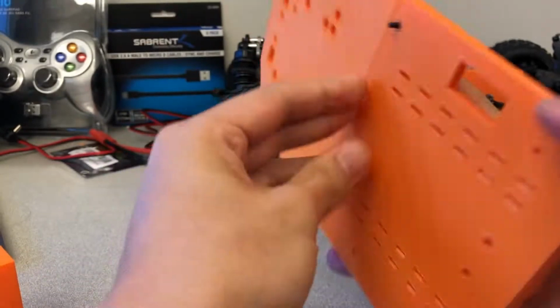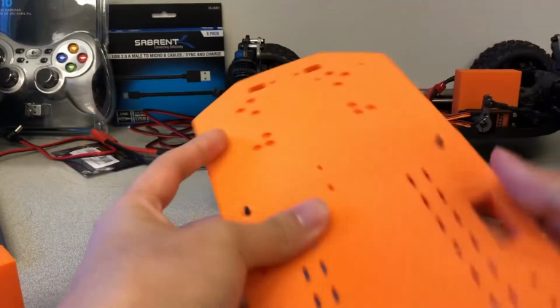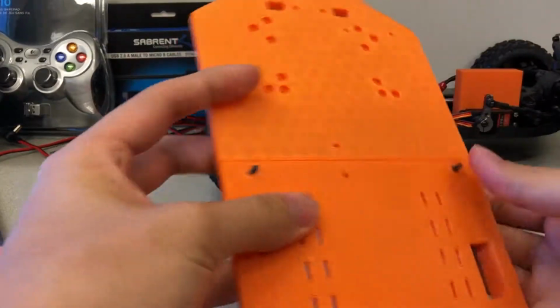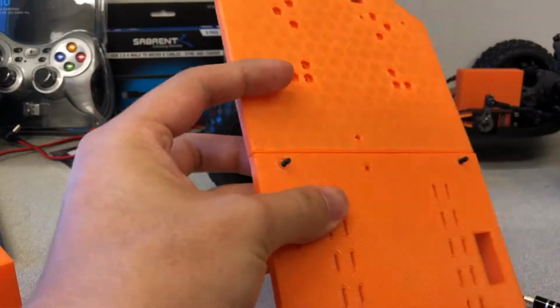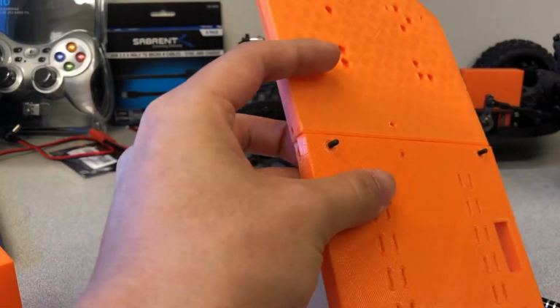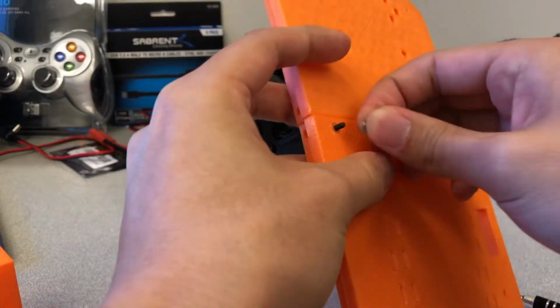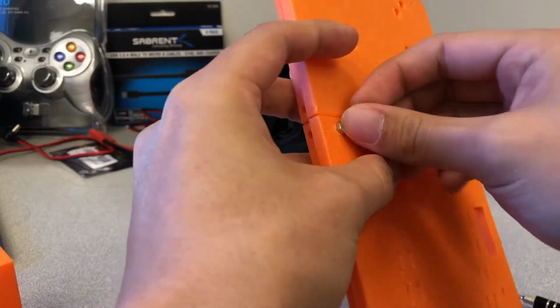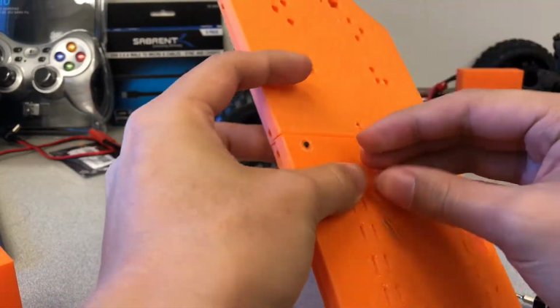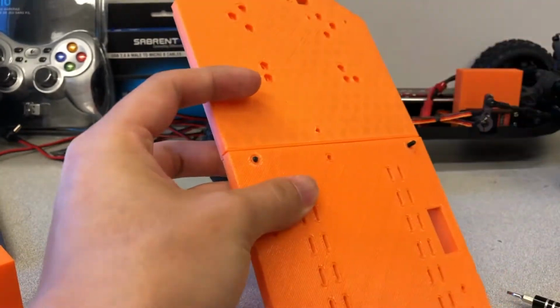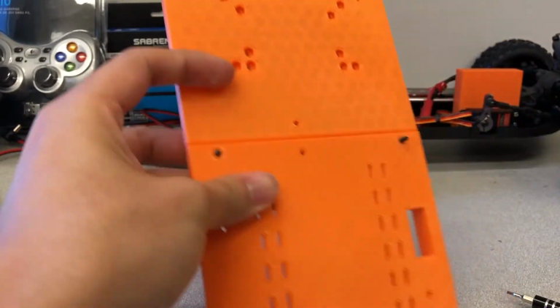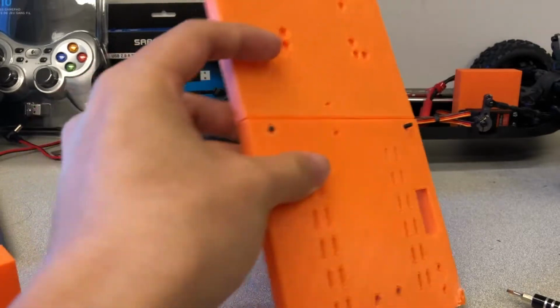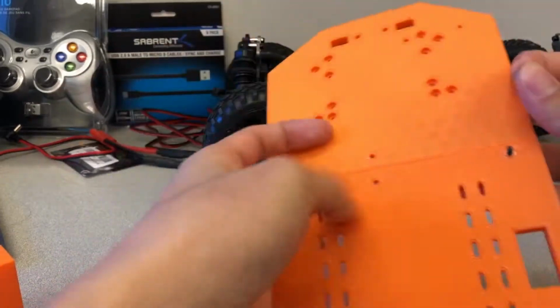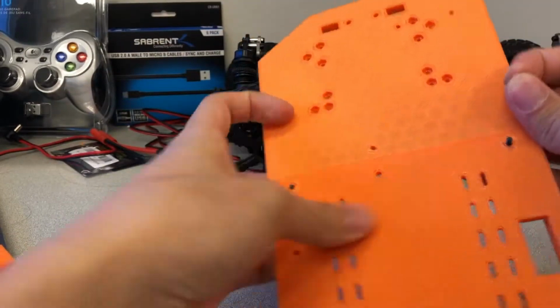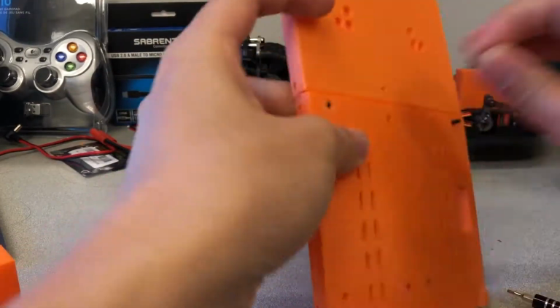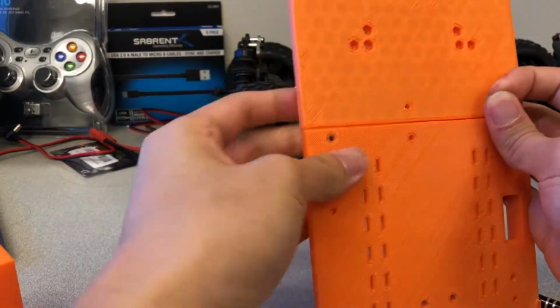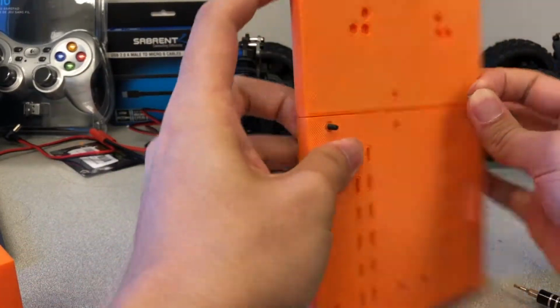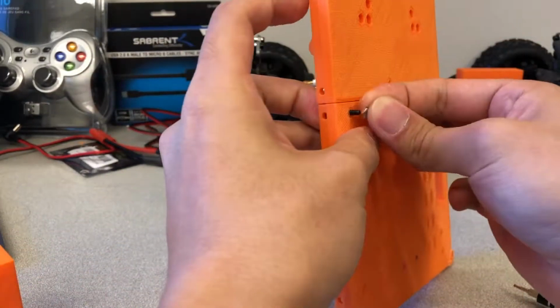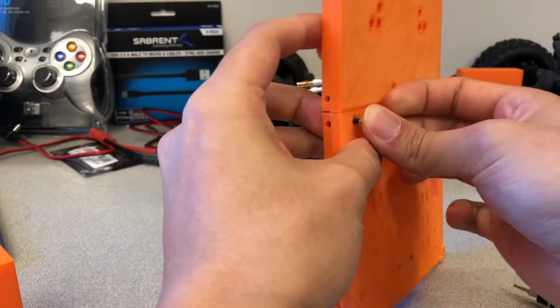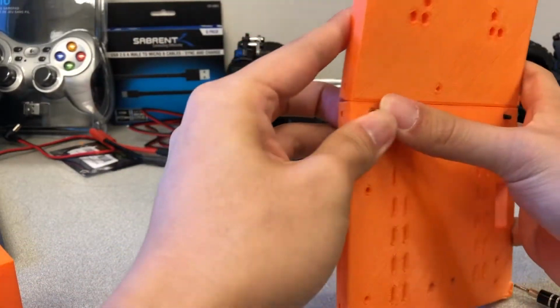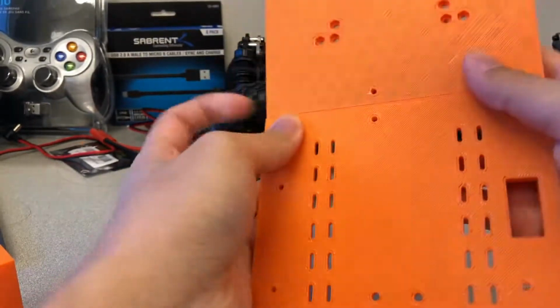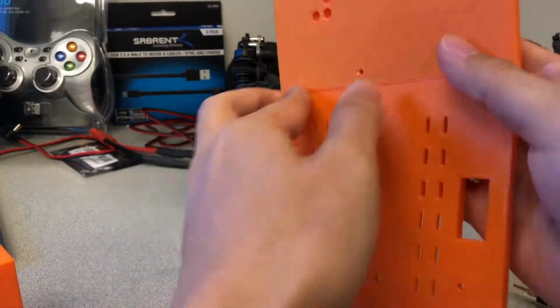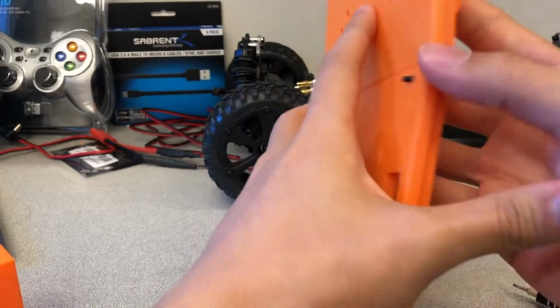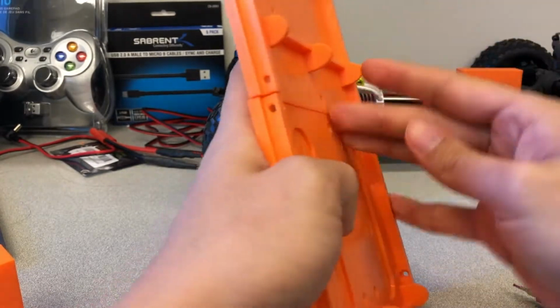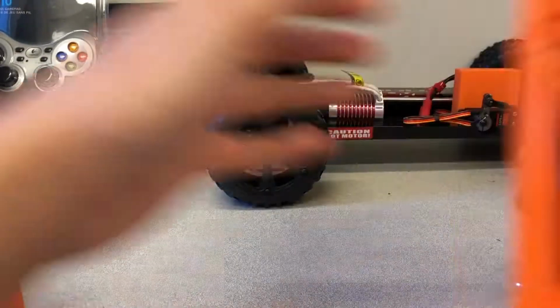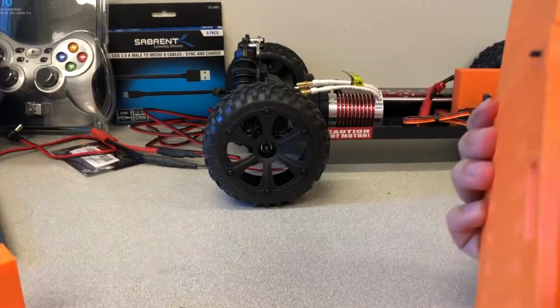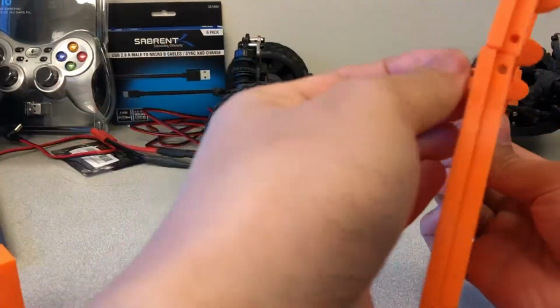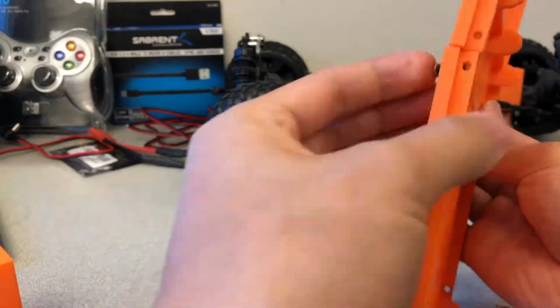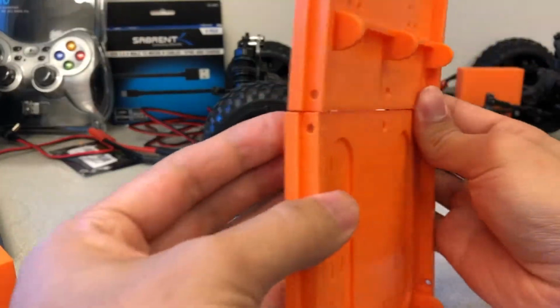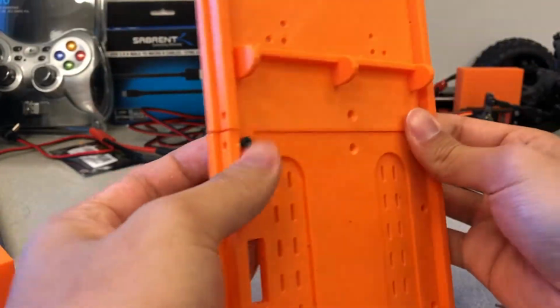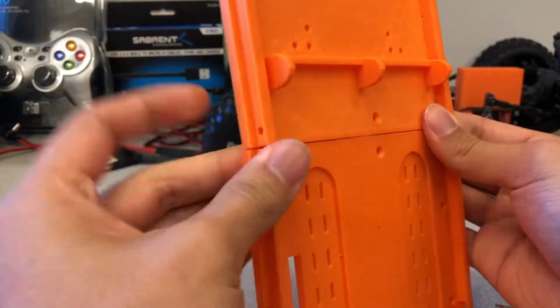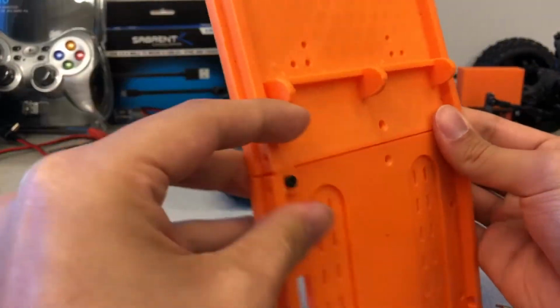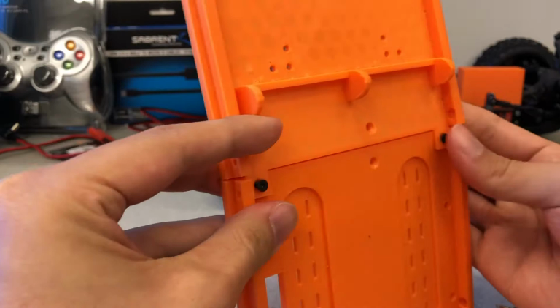Put the 3000 mAh battery into the battery compartment on the left side of the race car chassis. Orient the battery such that the wires run towards the front of the race car chassis. This is not explicitly shown in the video because it has already been done.